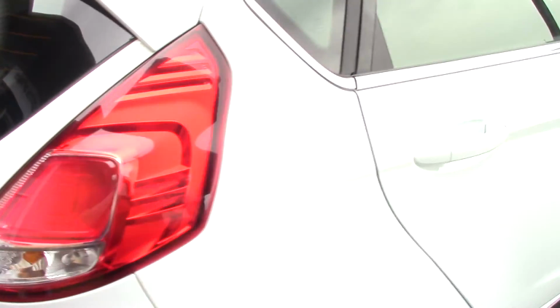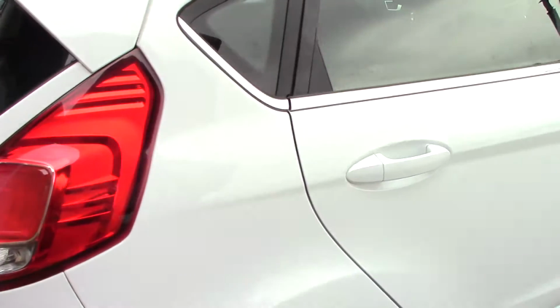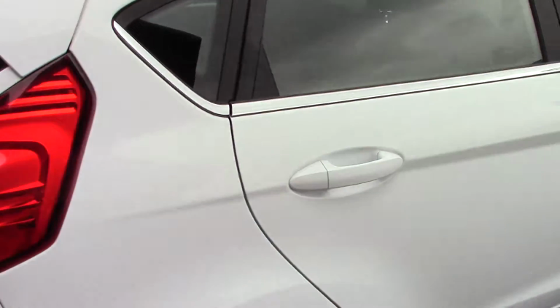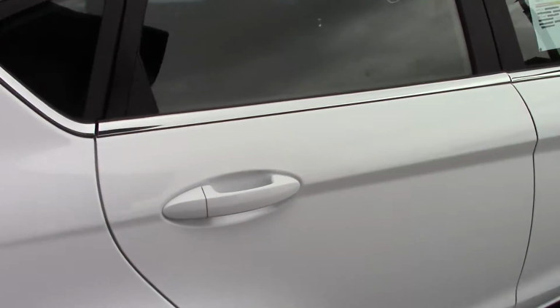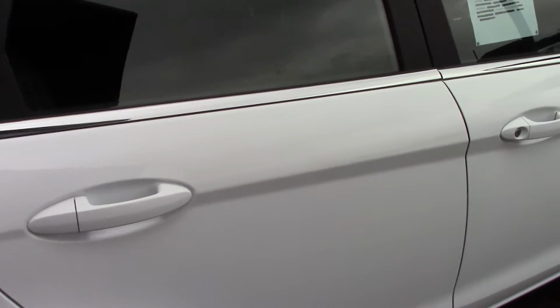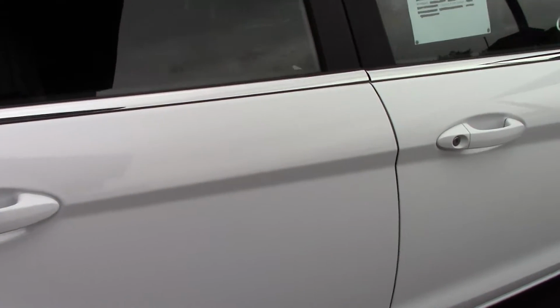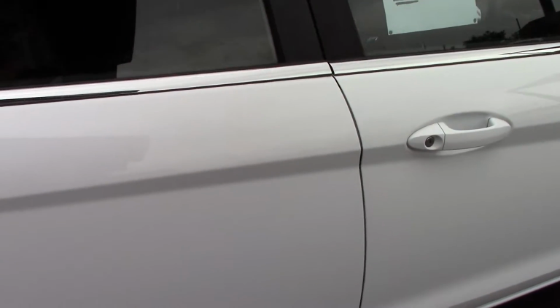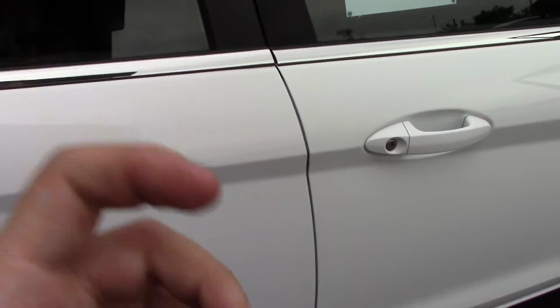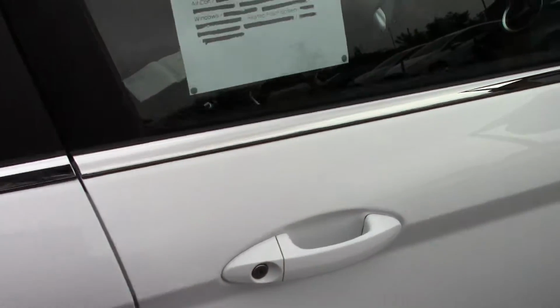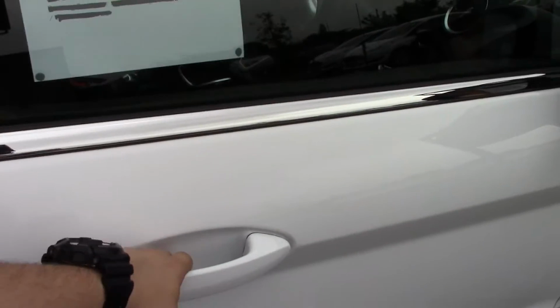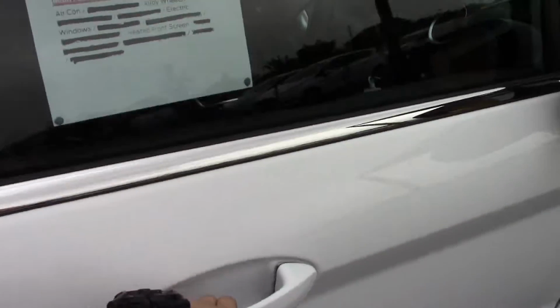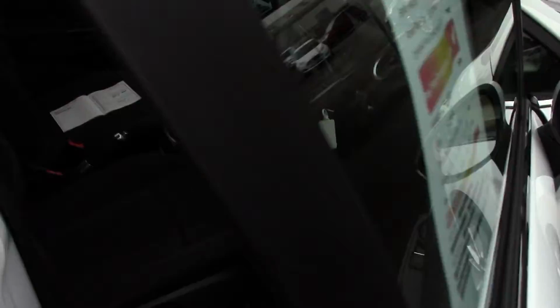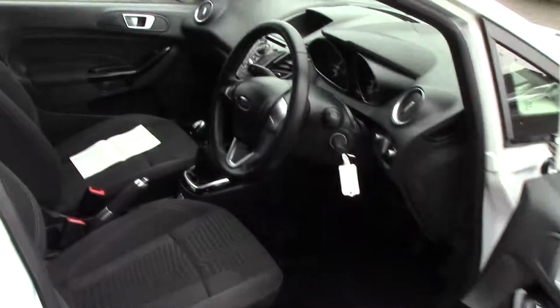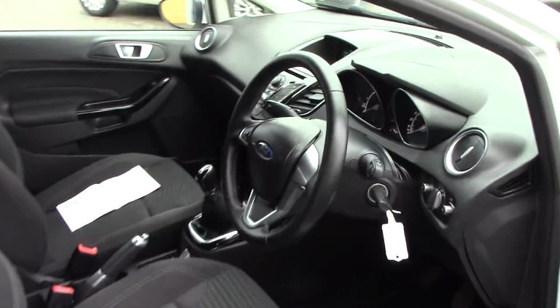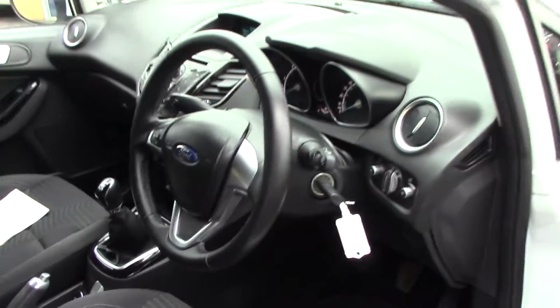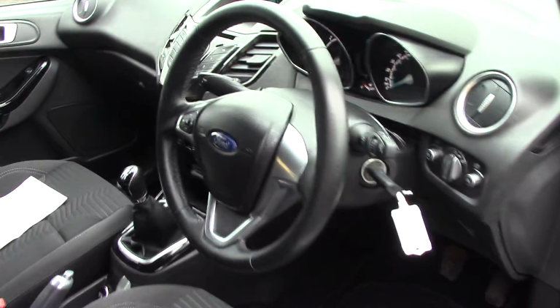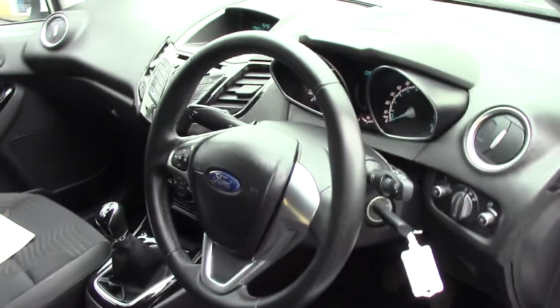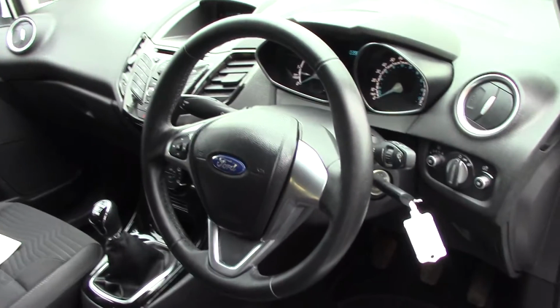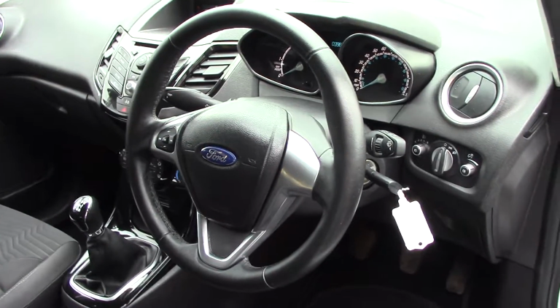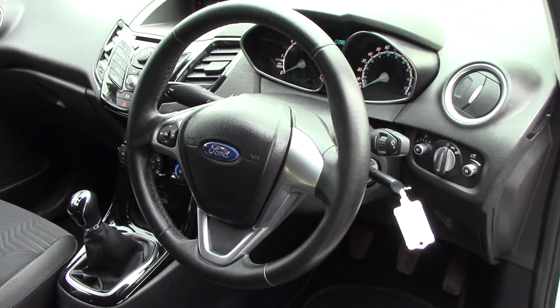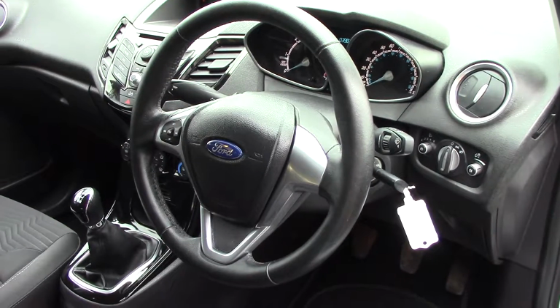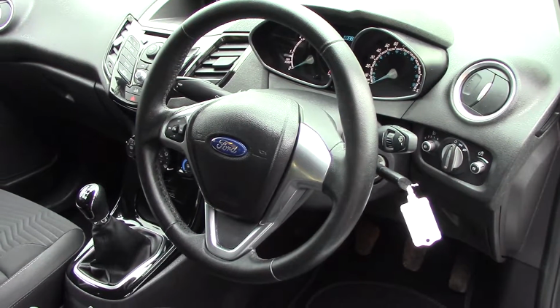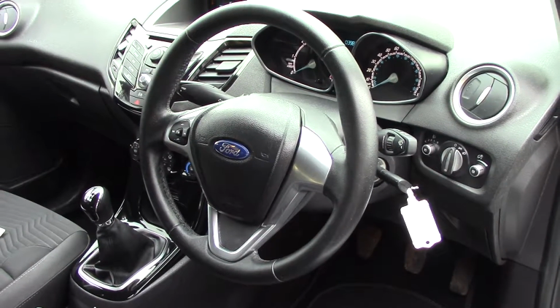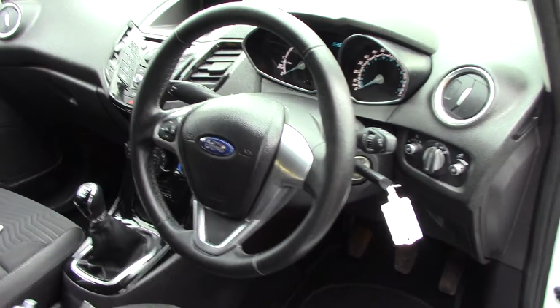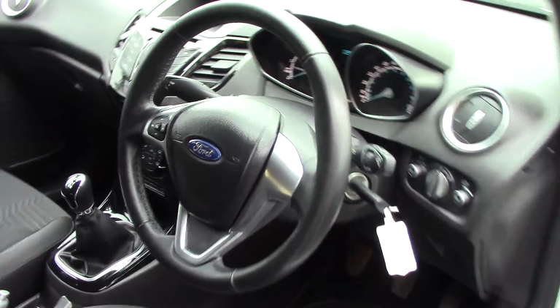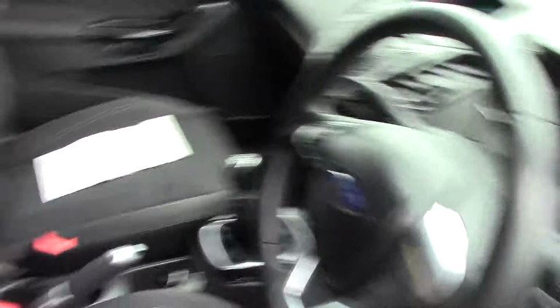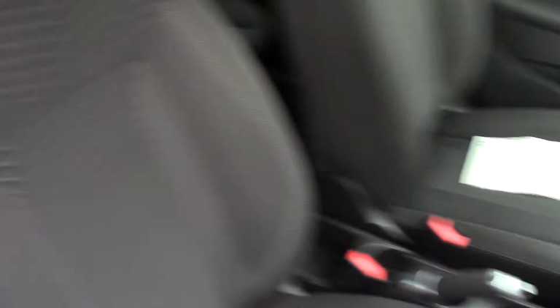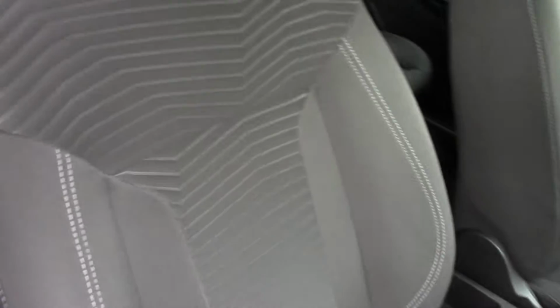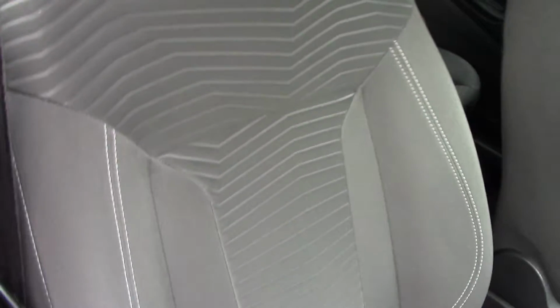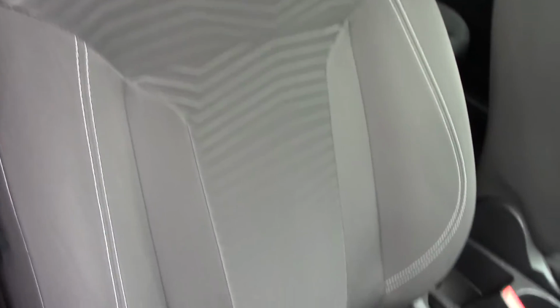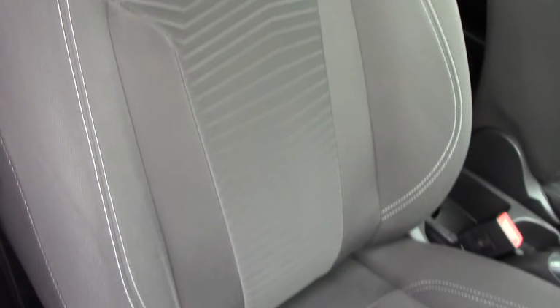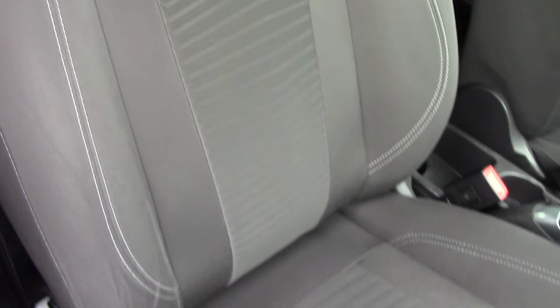This vehicle also comes with our free 3-year parts and labour guarantee. Opening up the driver's side, we can get a look at all of the various instruments, as well as this grey cloth seat interior.